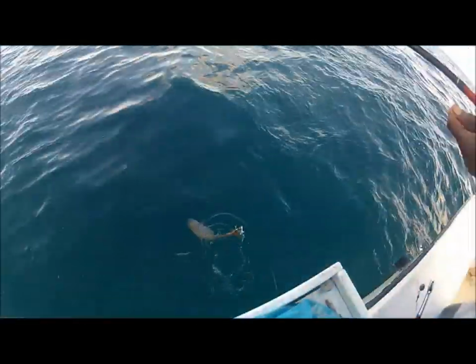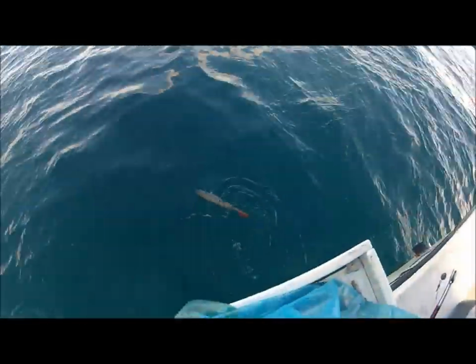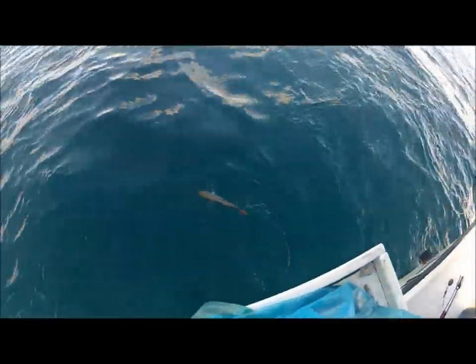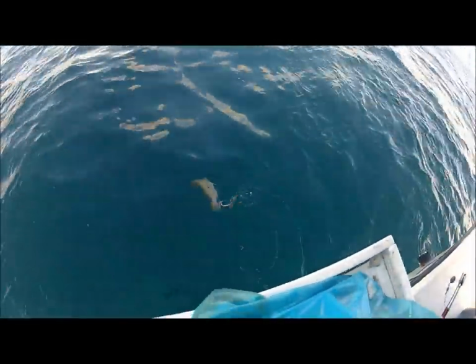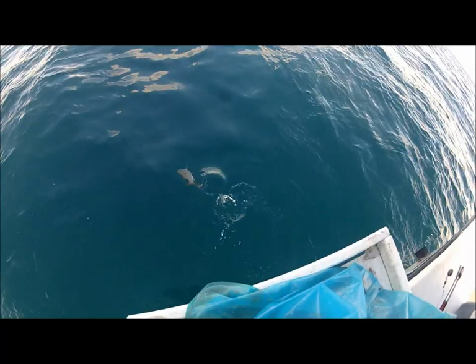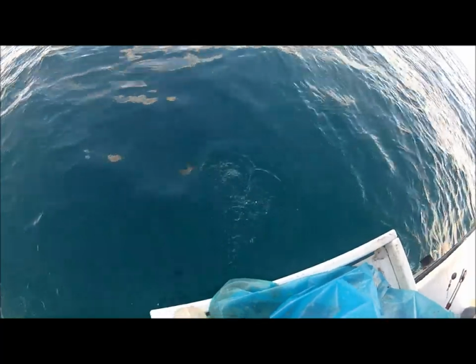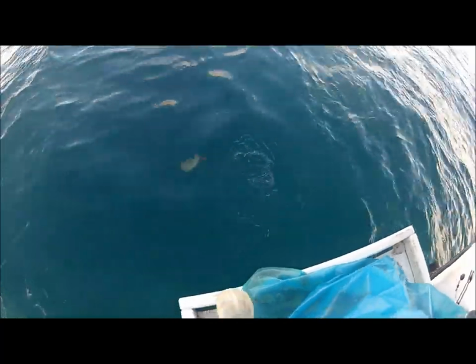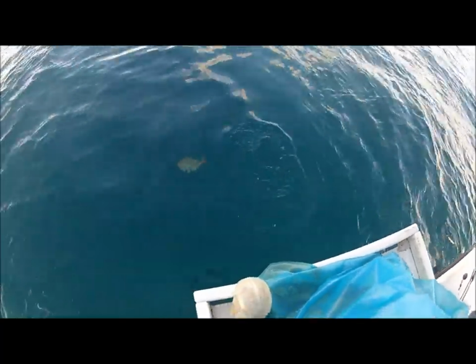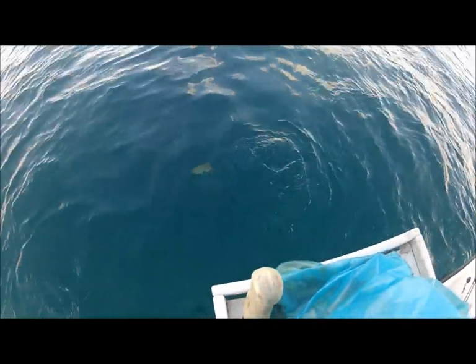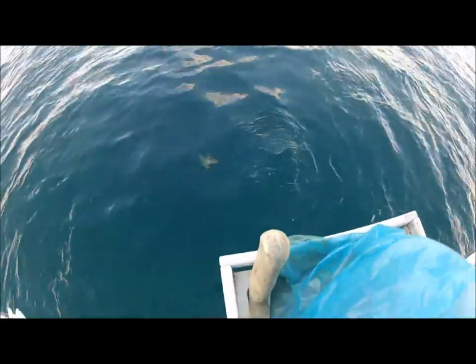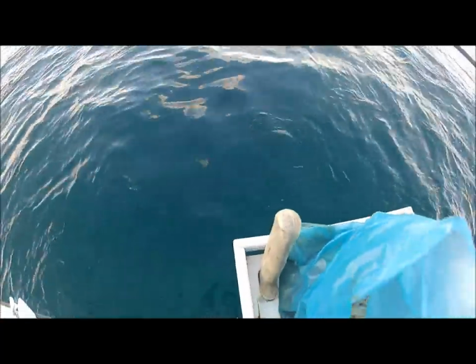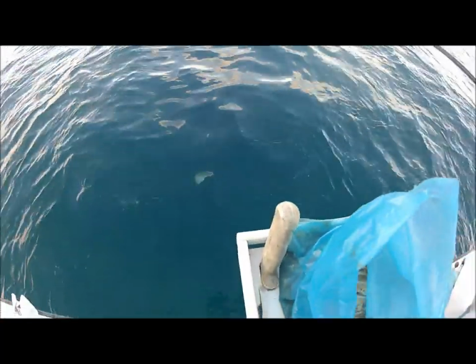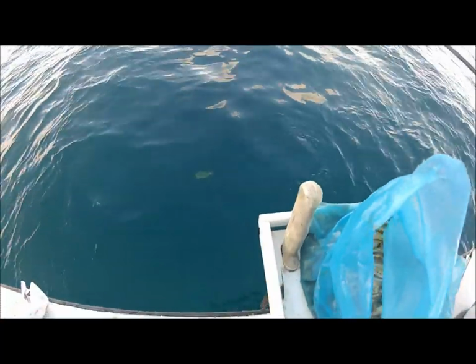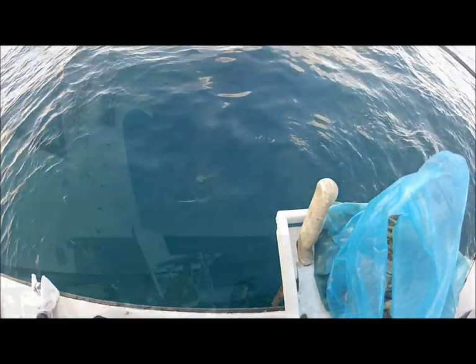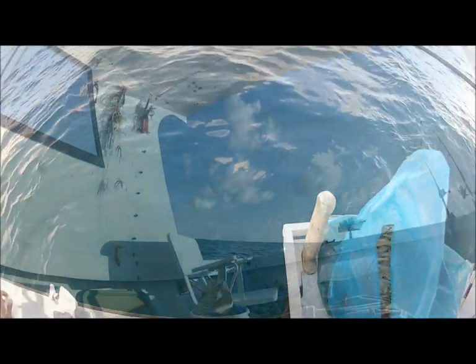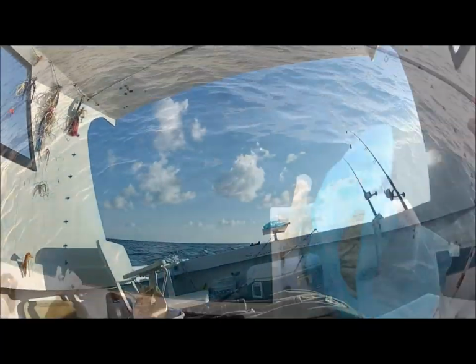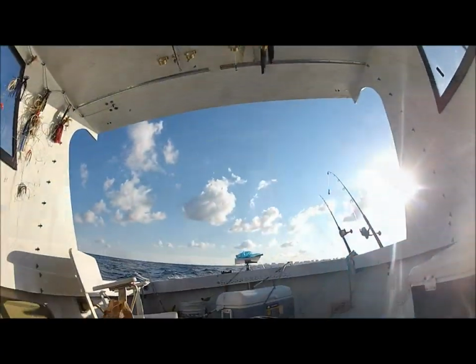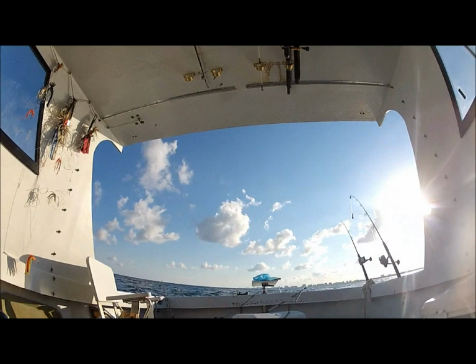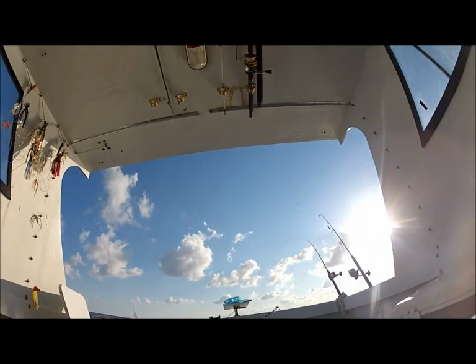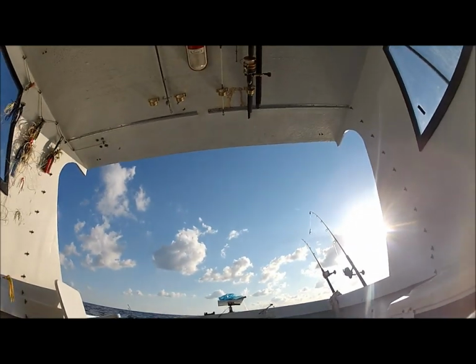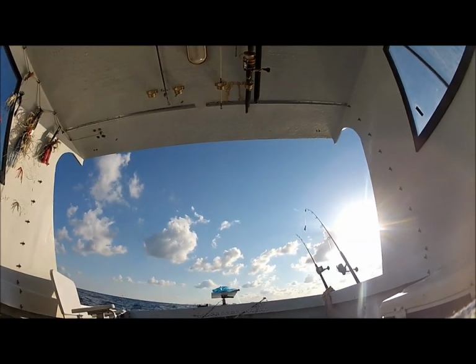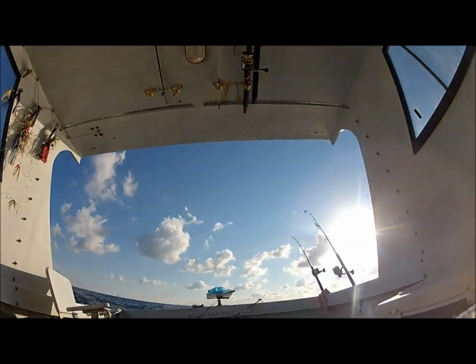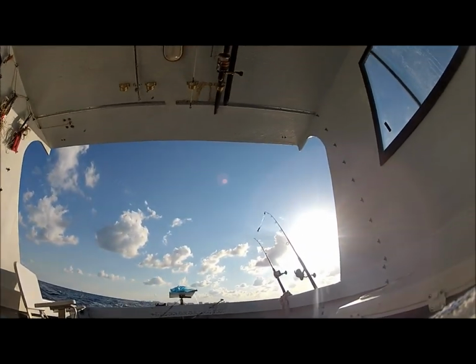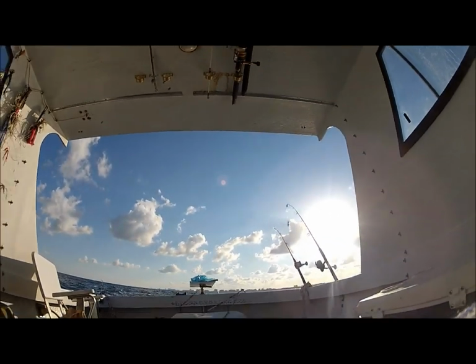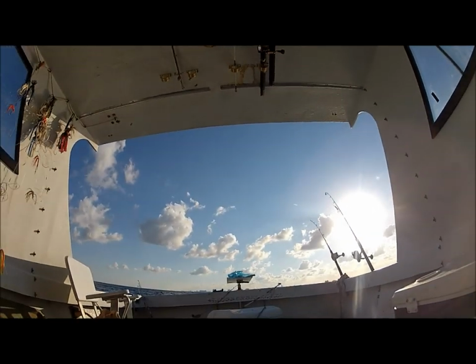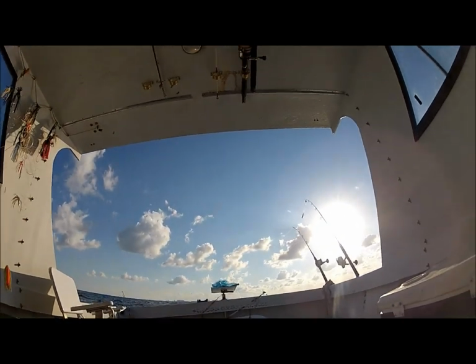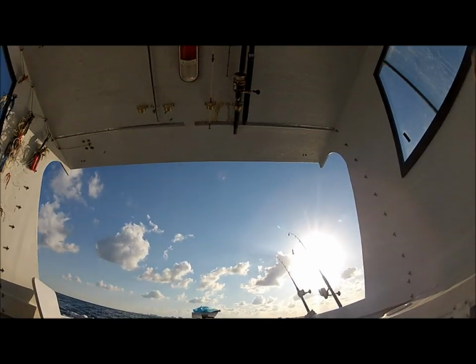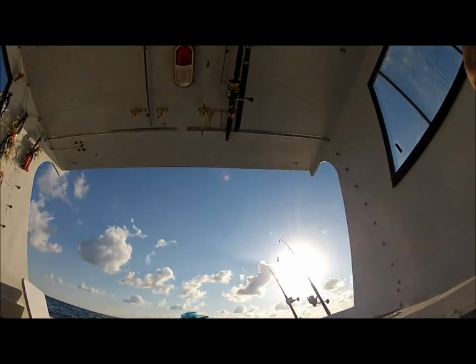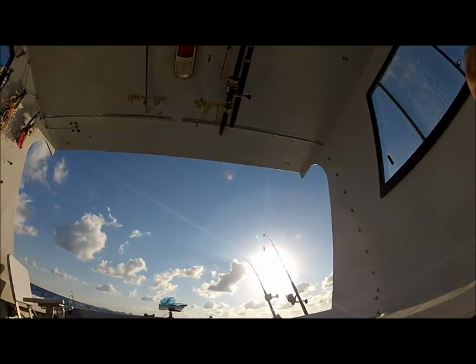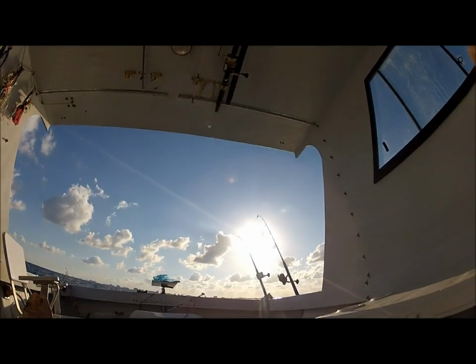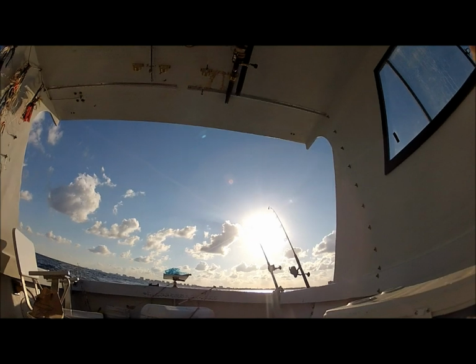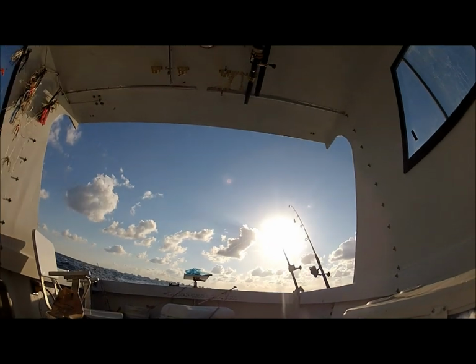I would love to keep it, but you've got to follow the regulations — not just because they said so, but because this particular law makes sense. If everyone kept fish under the size limit, we'd have a lot less fish in the water.